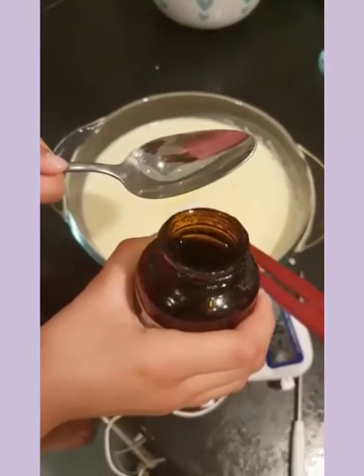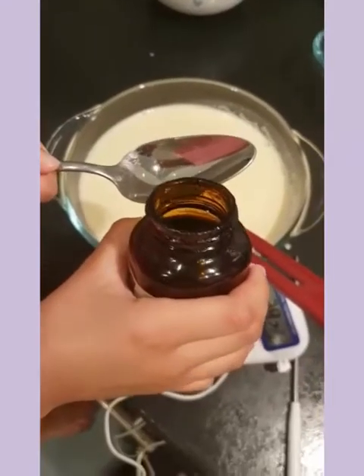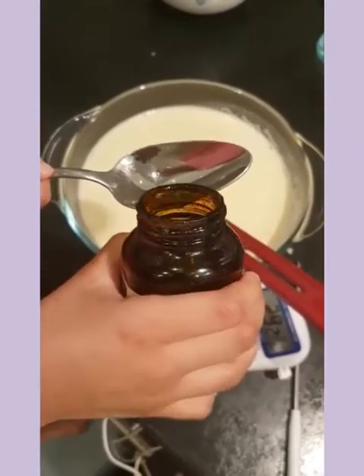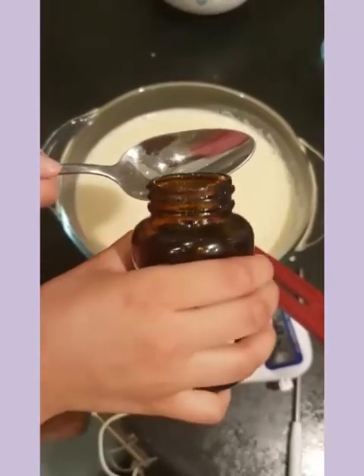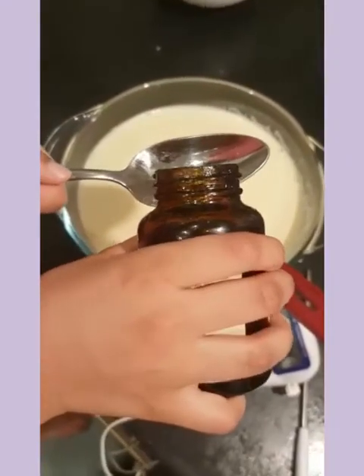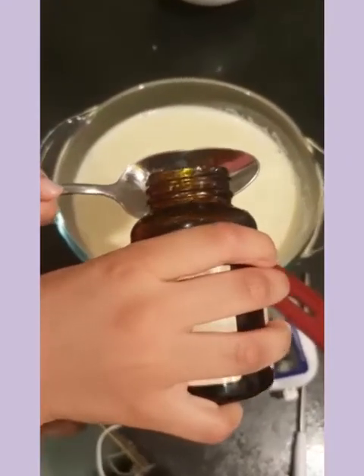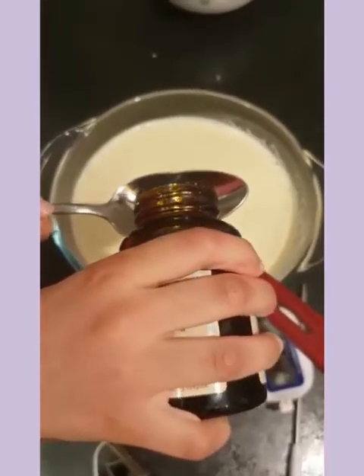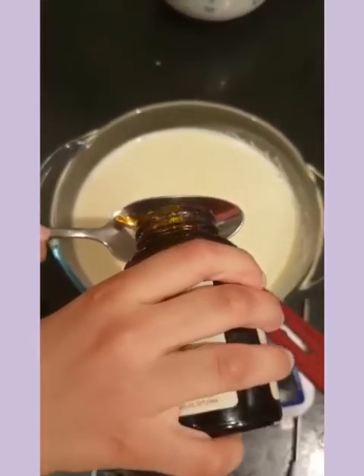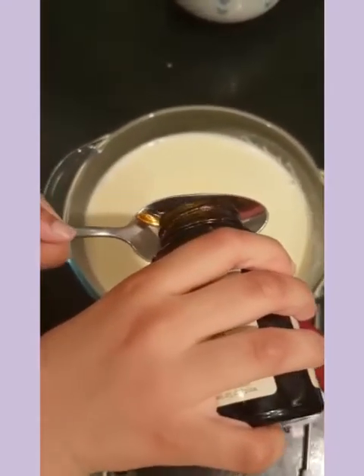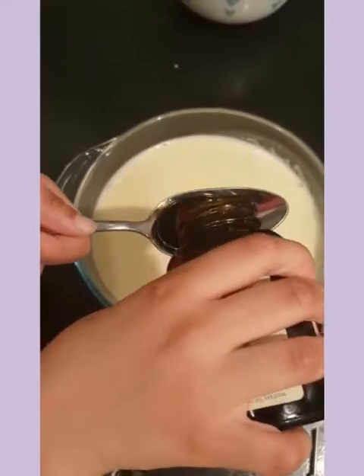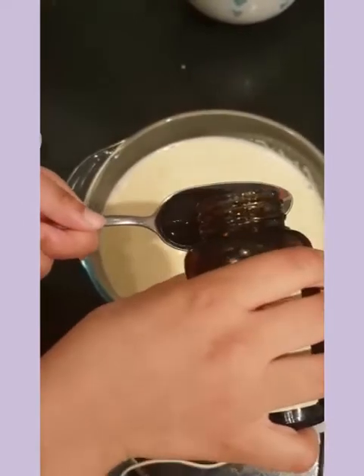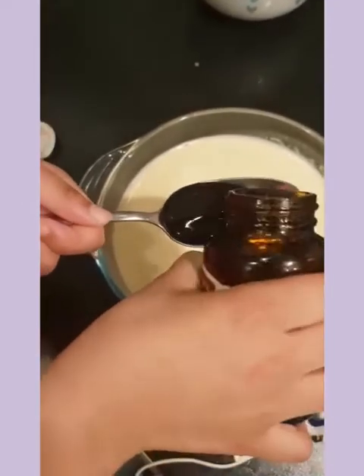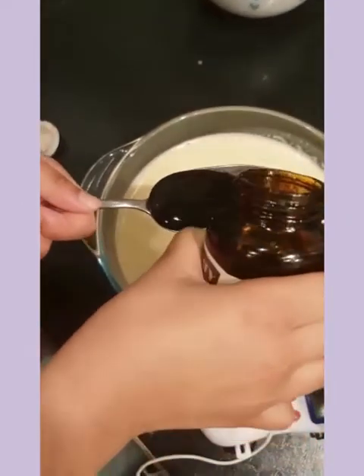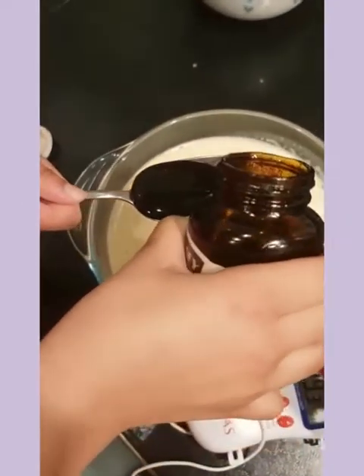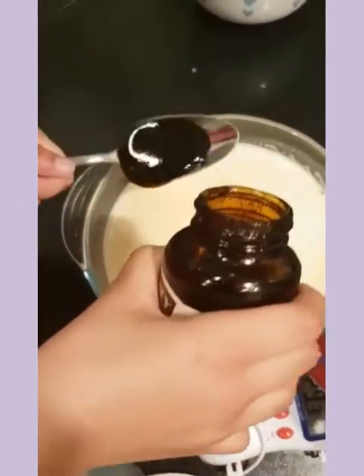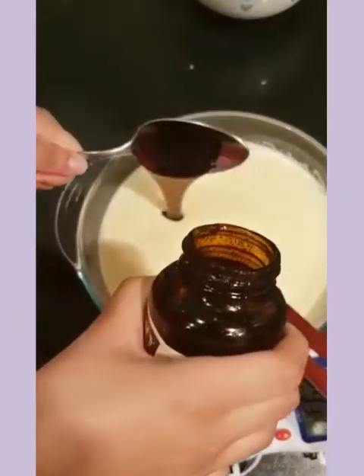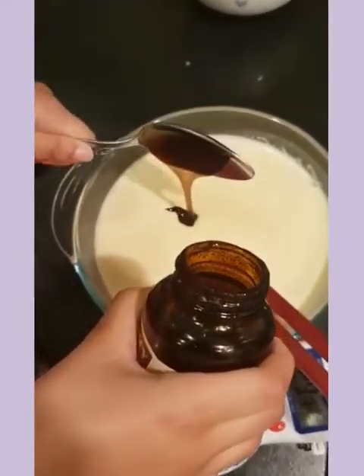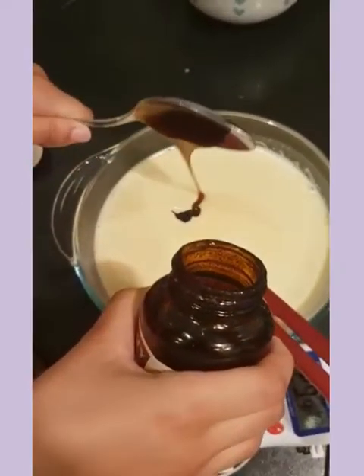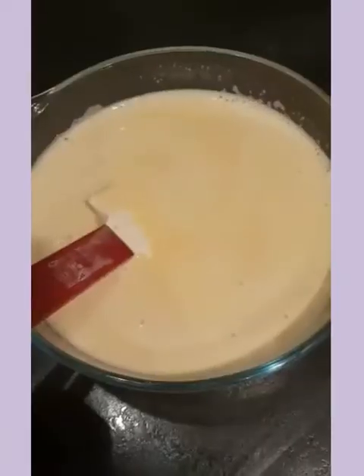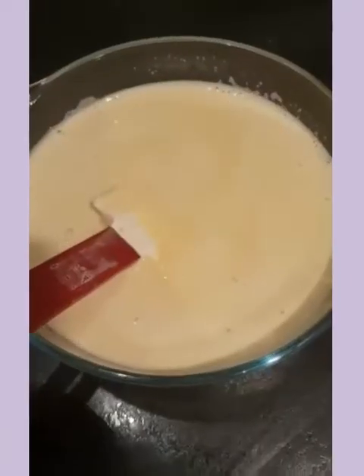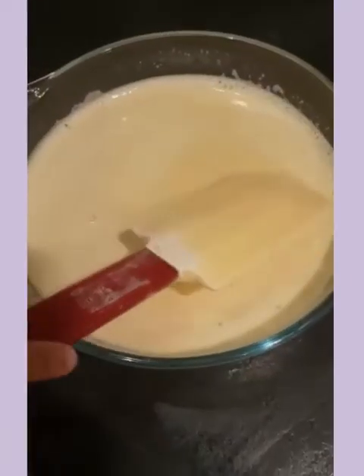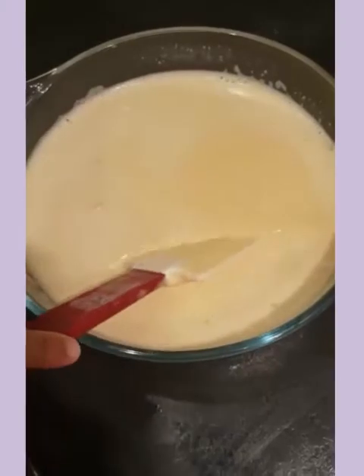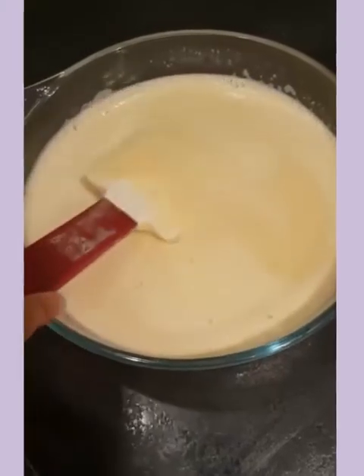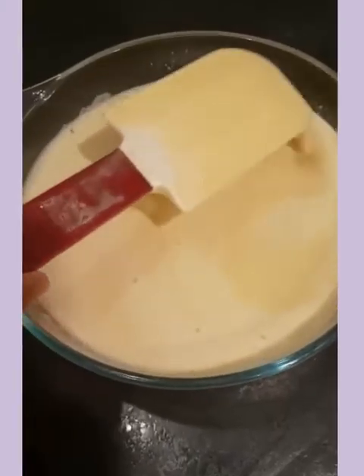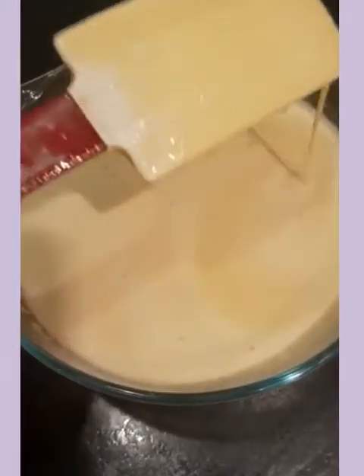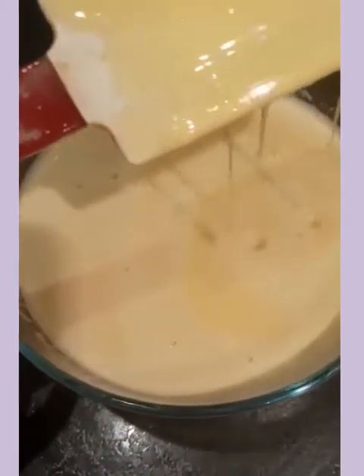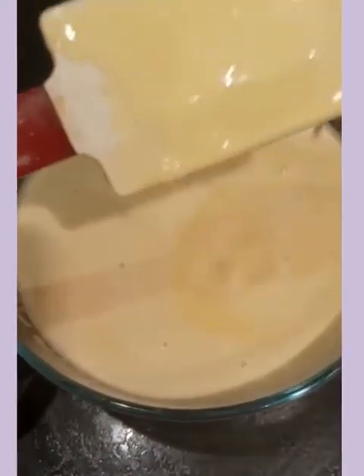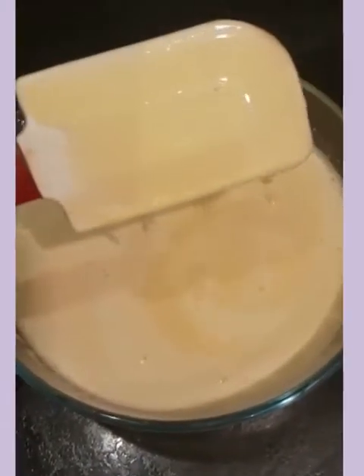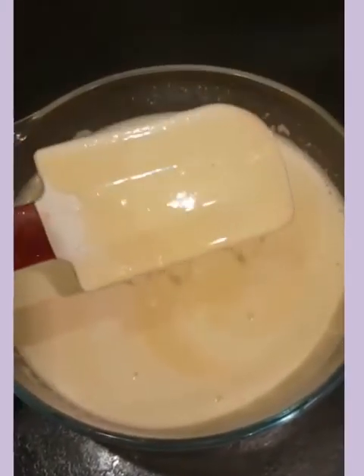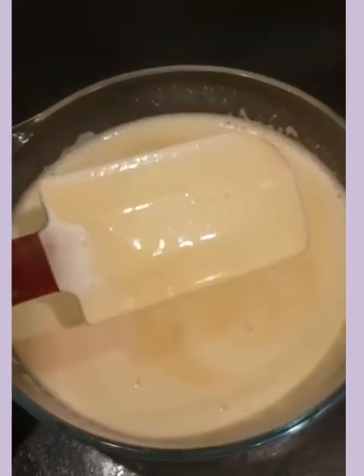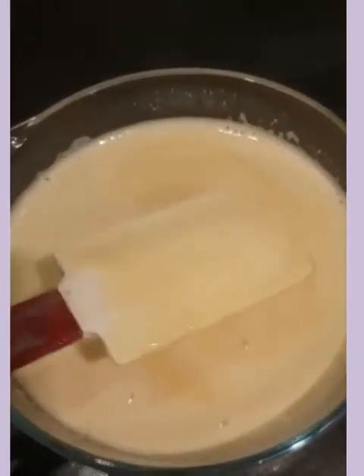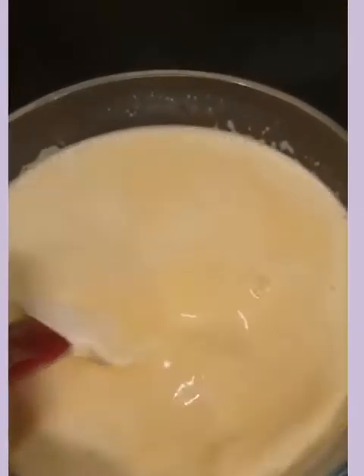Now let's add one tablespoon of vanilla essence to it. Our custard is ready to be baked, with all the vanilla inside. Look at this.